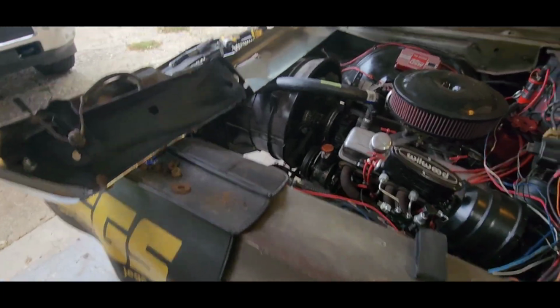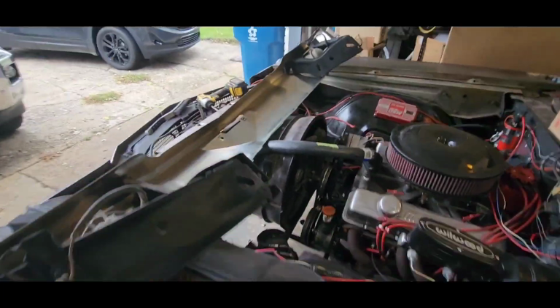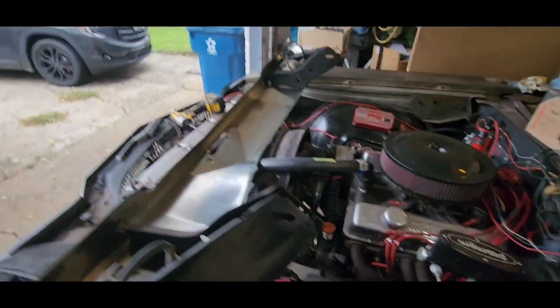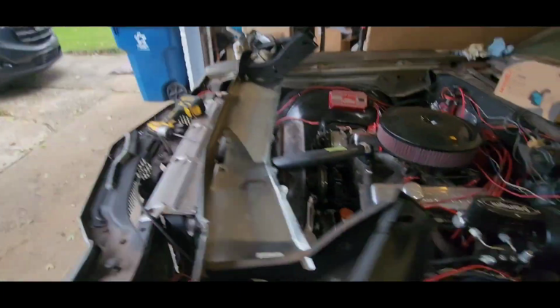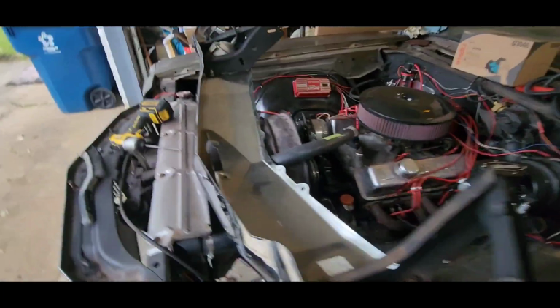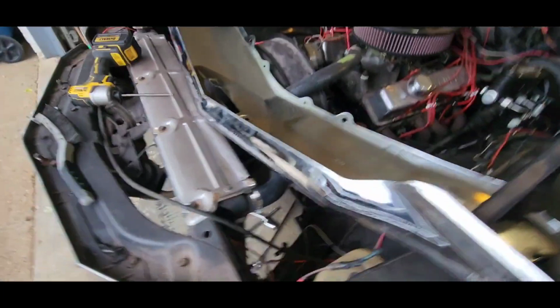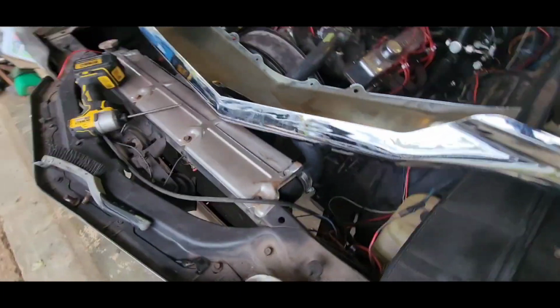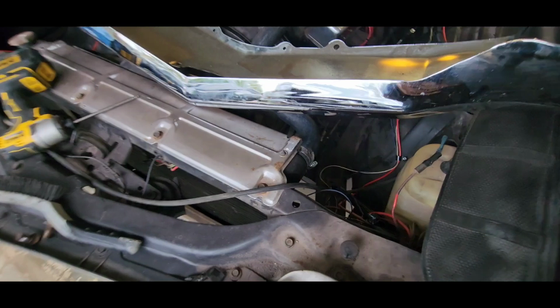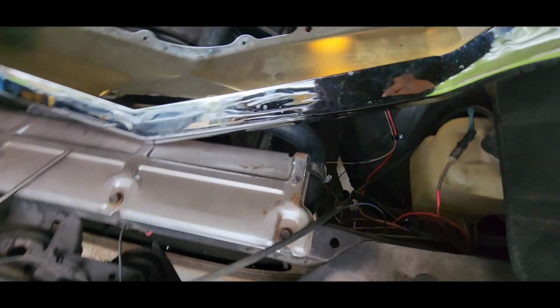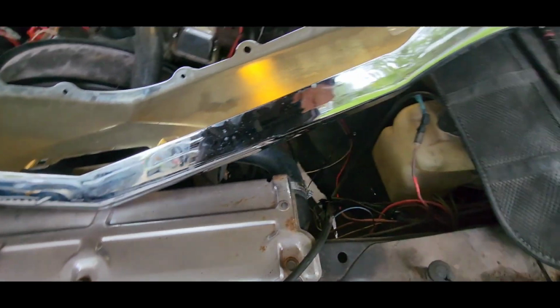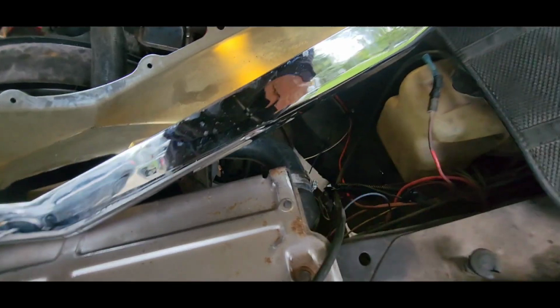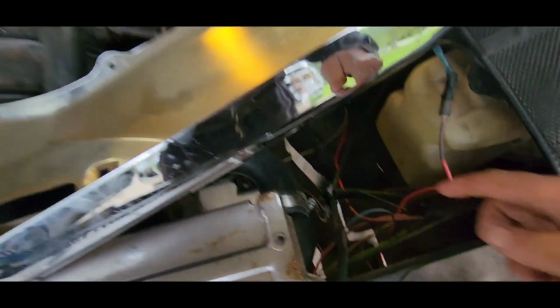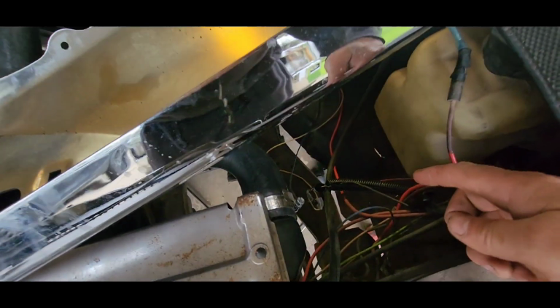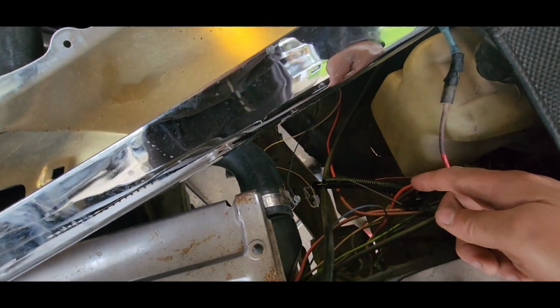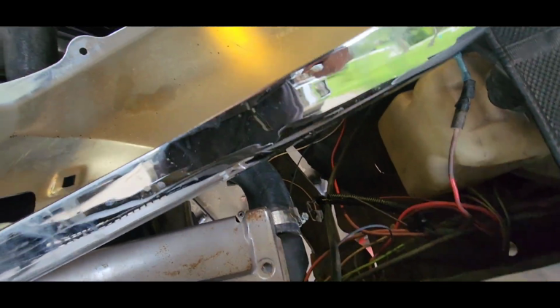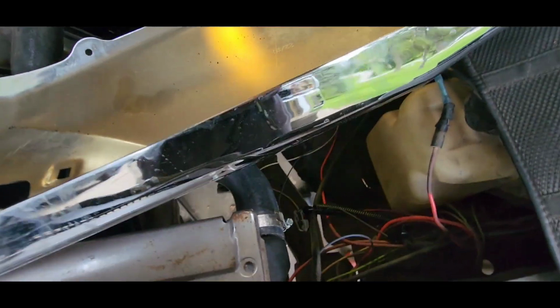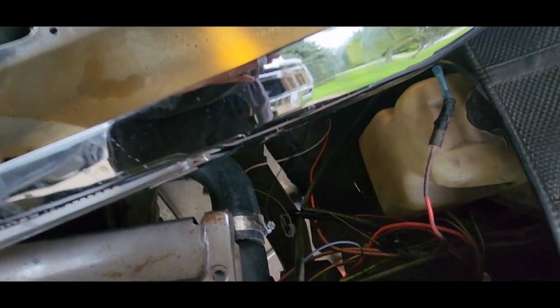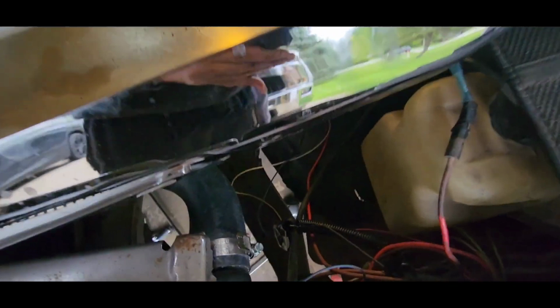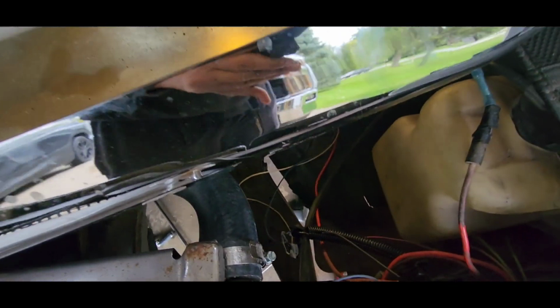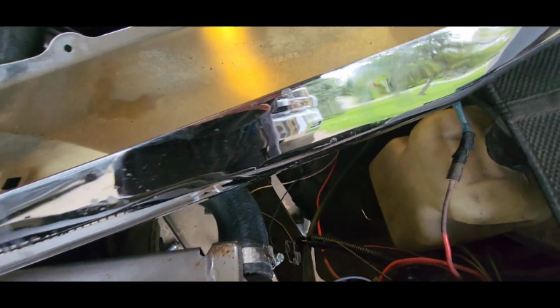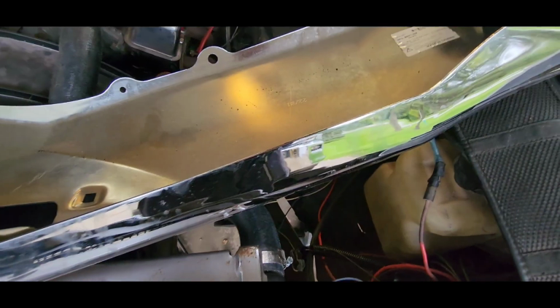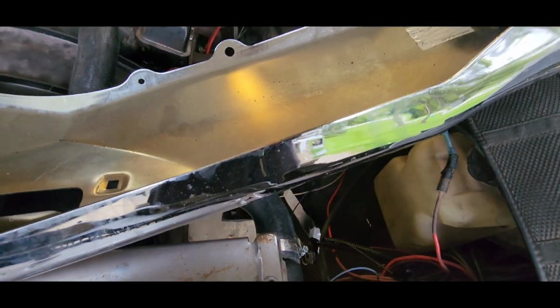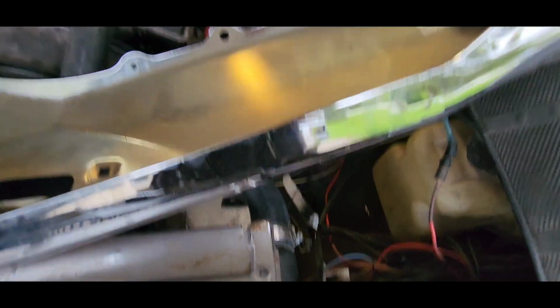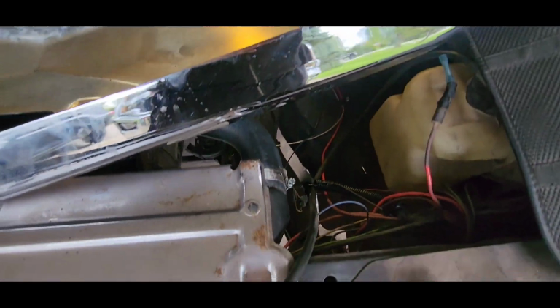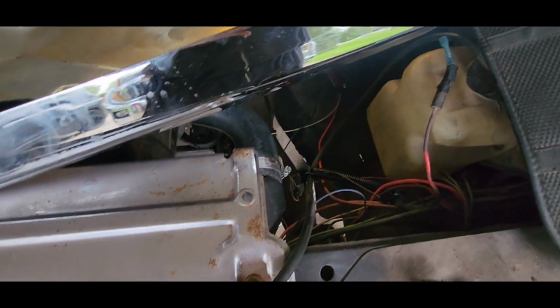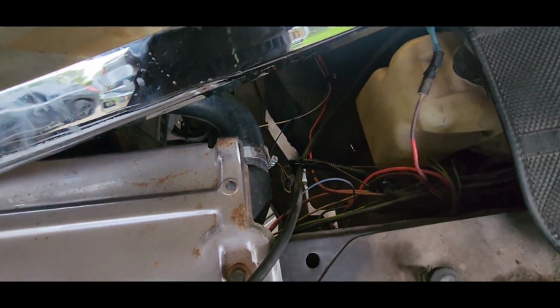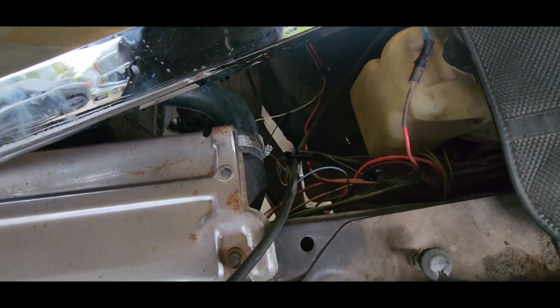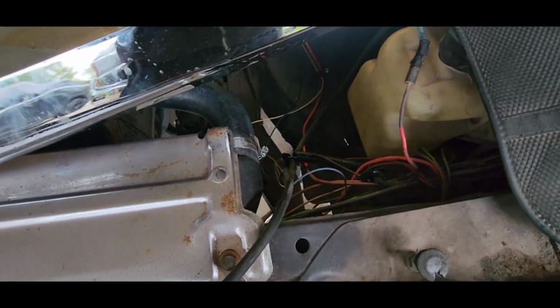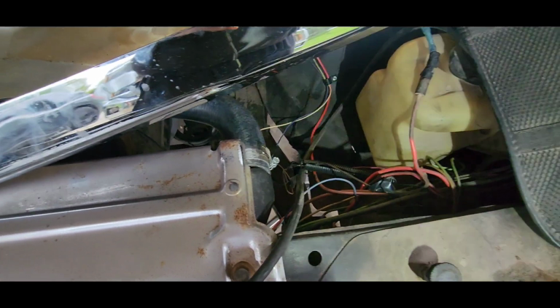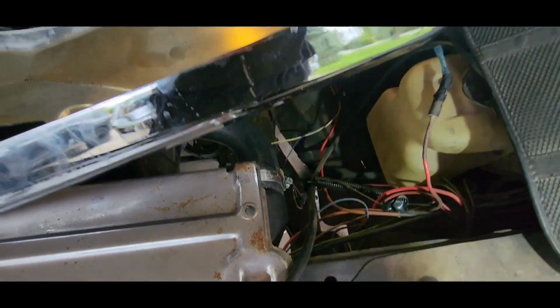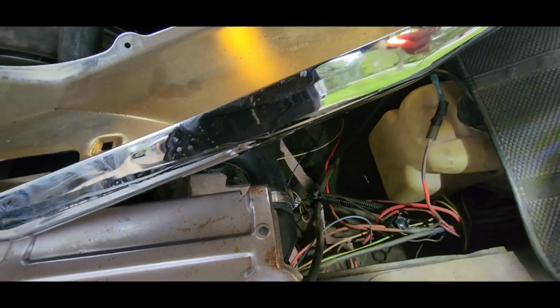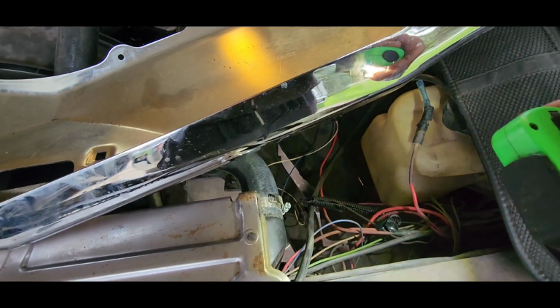Remember the diode we put in his car, straight down here? We put it in because he was getting a 12-volt feedback and it was keeping the car running. Got that put in.